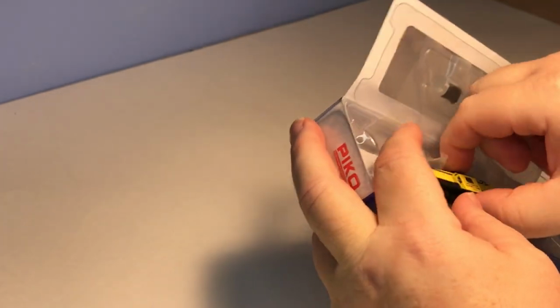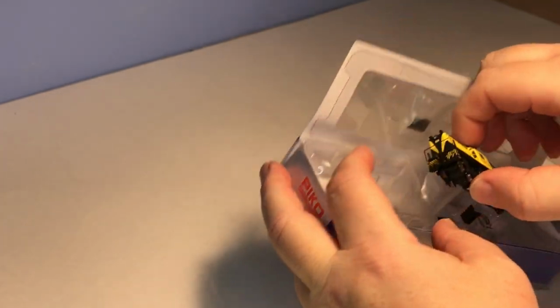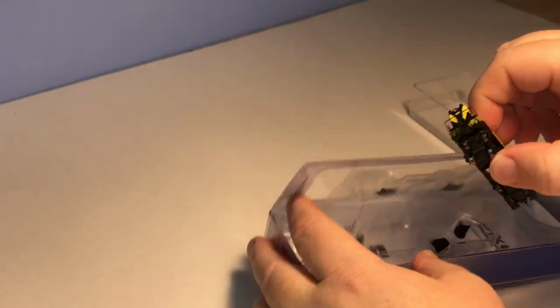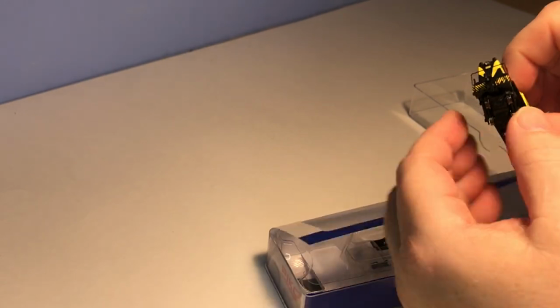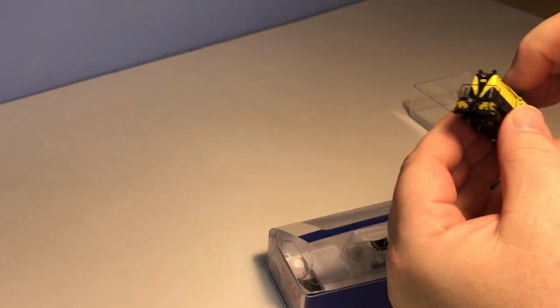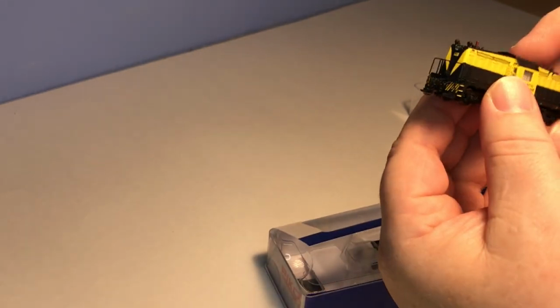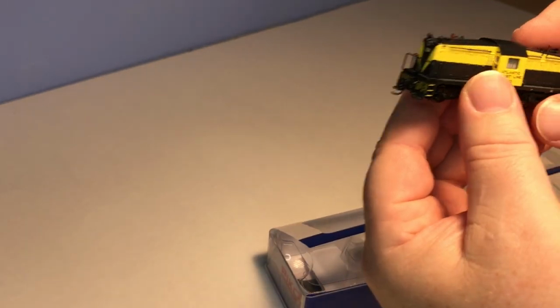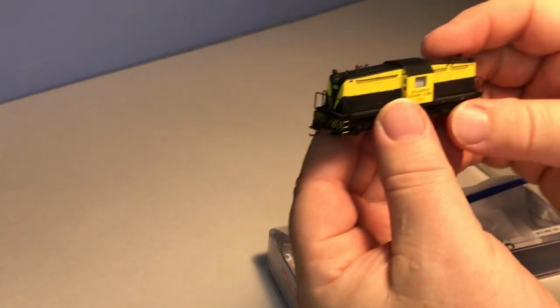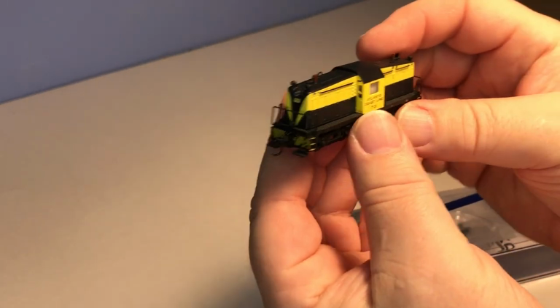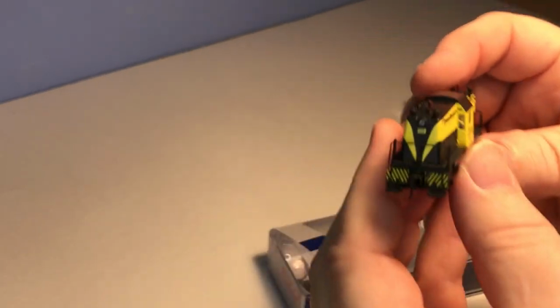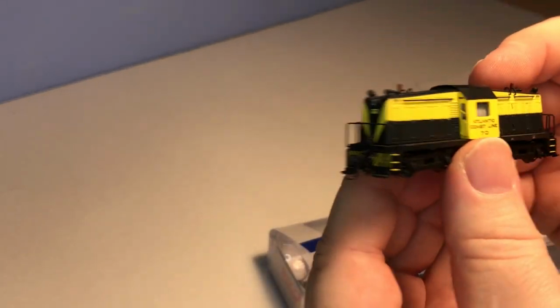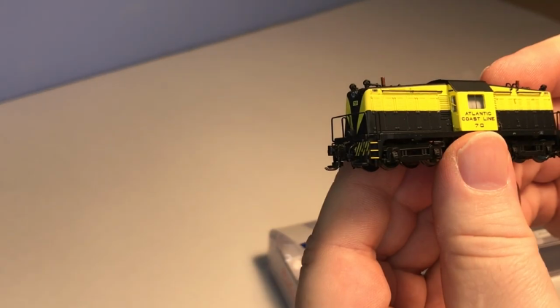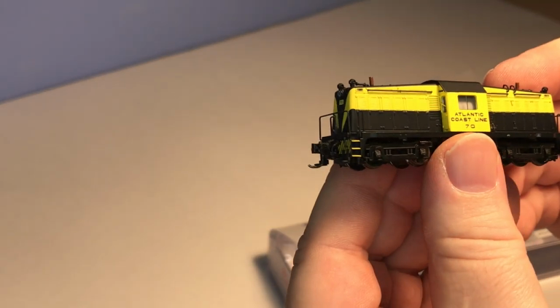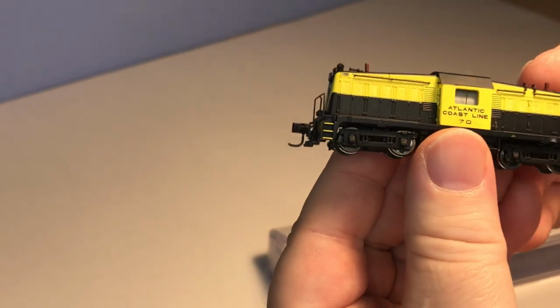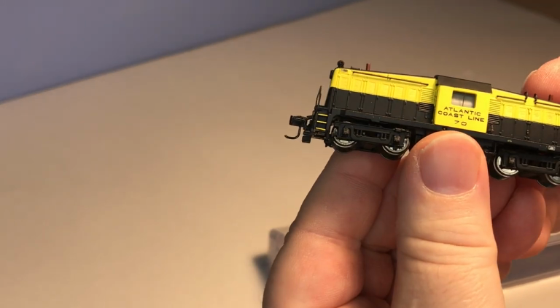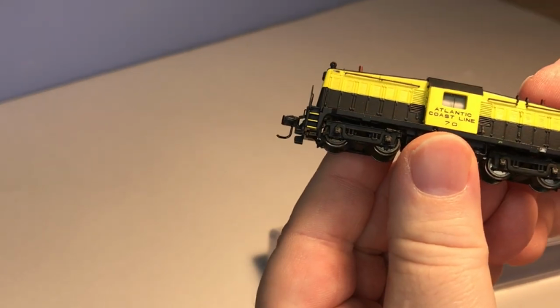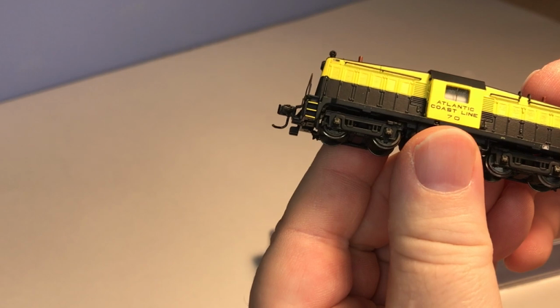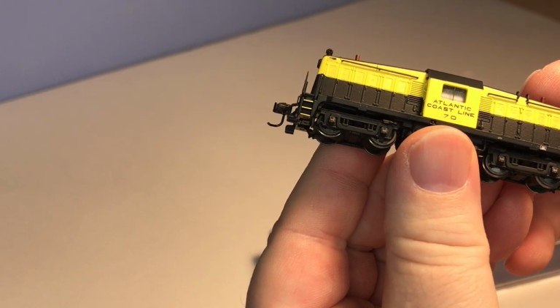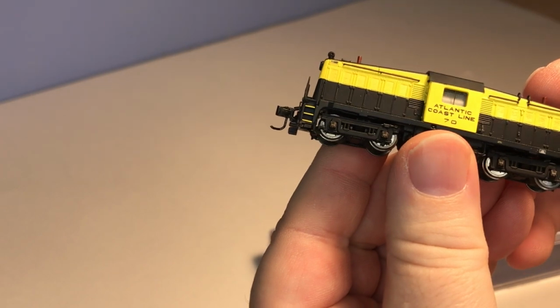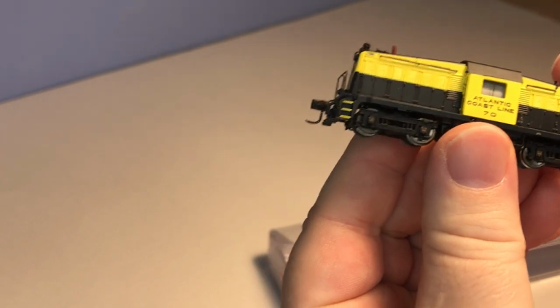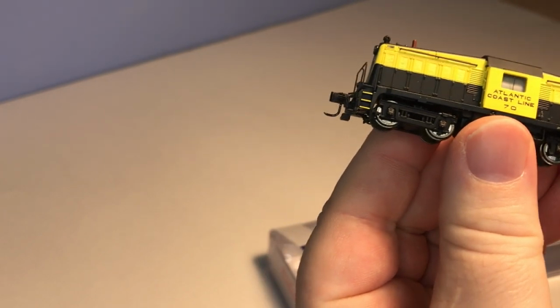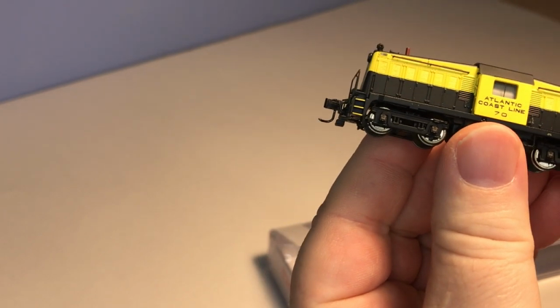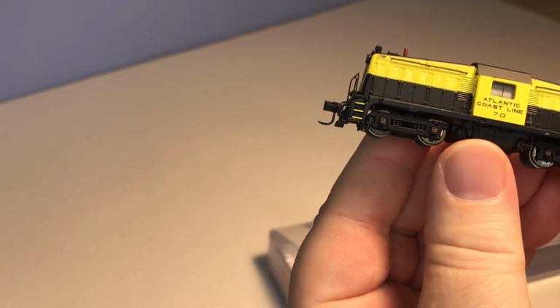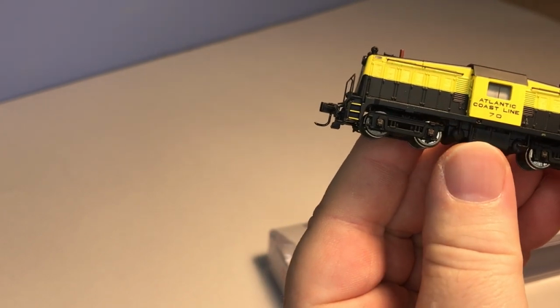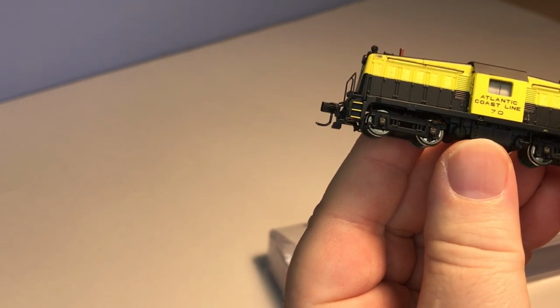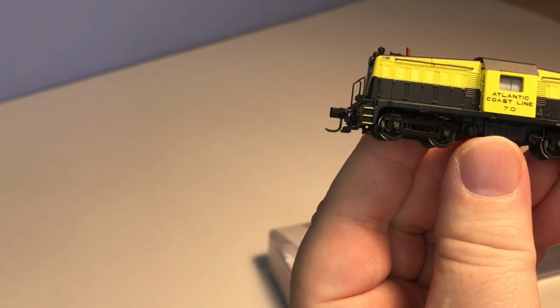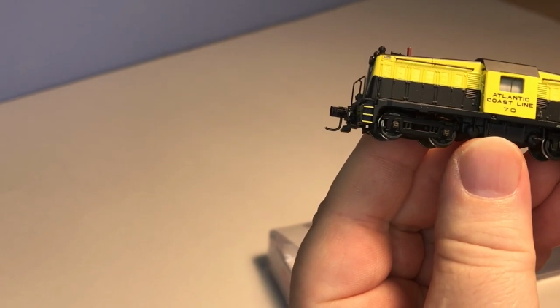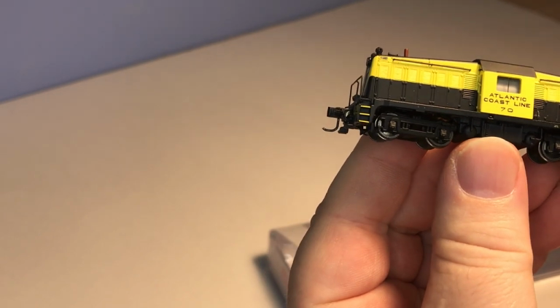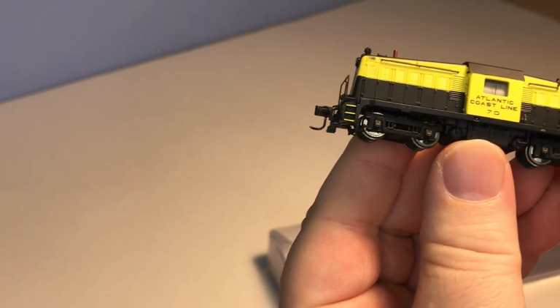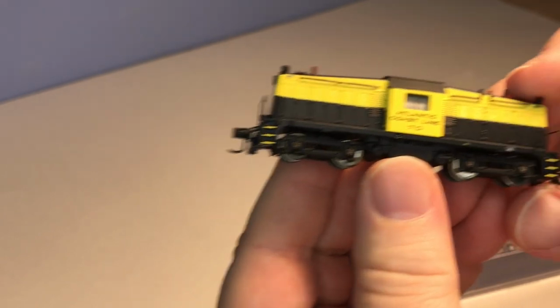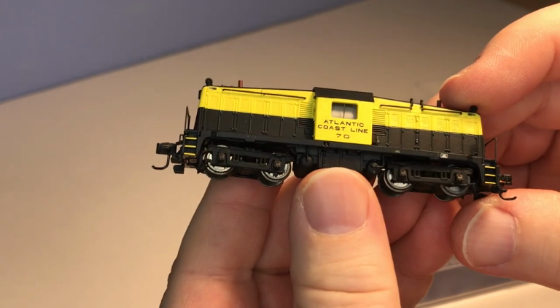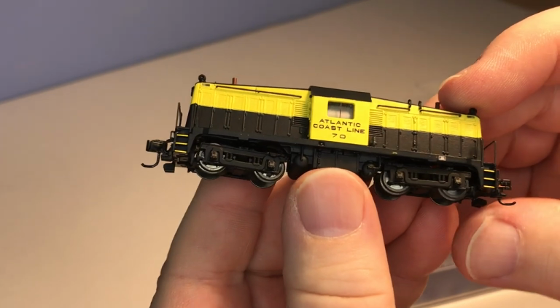Wrapped in film and here's the little guy. This Atlantic Coastline is also available as a road name in a new HO scale release.